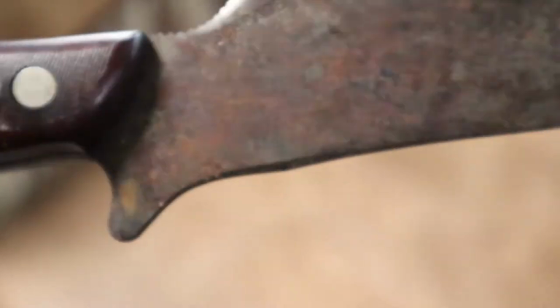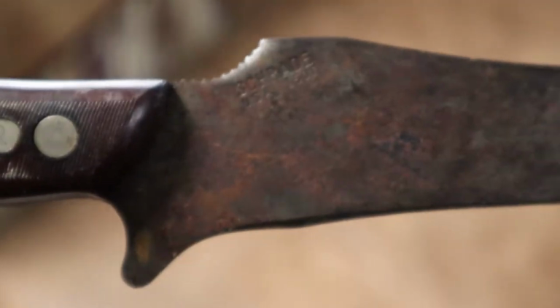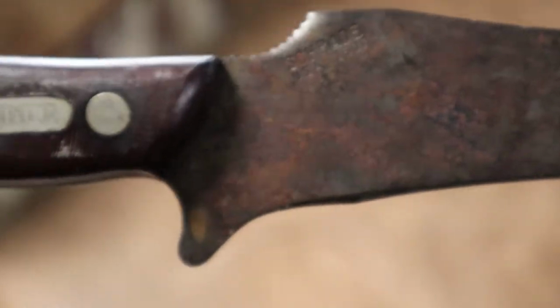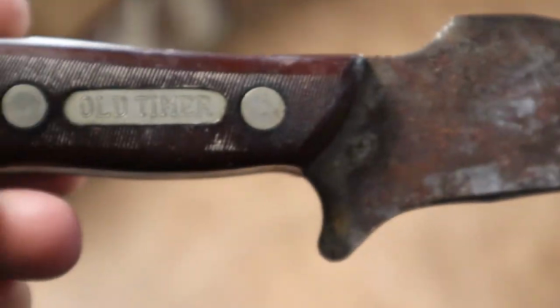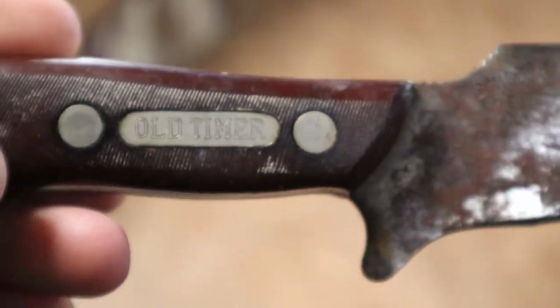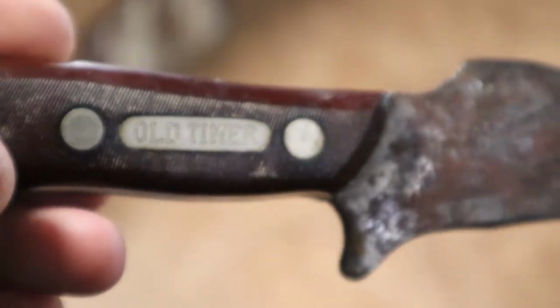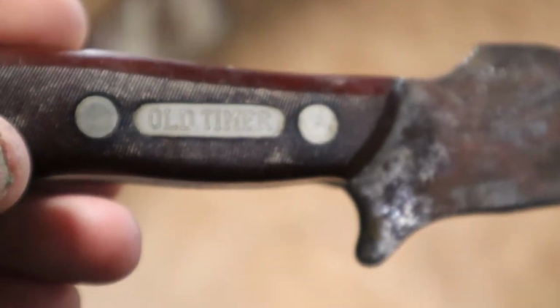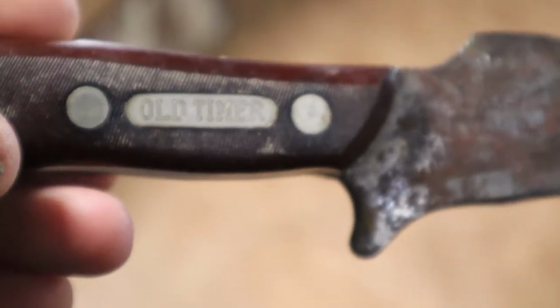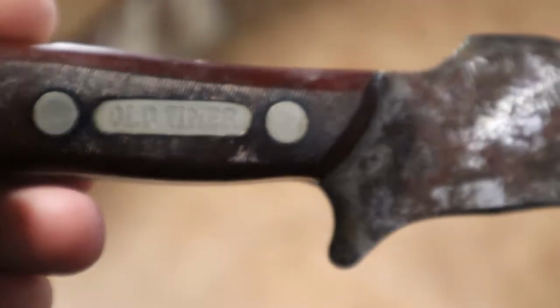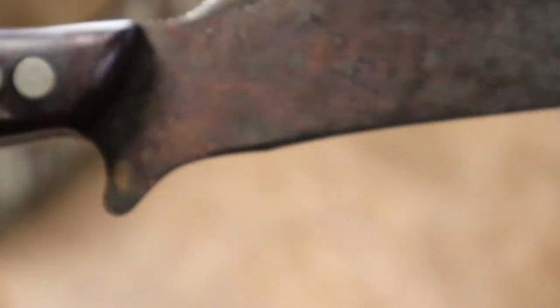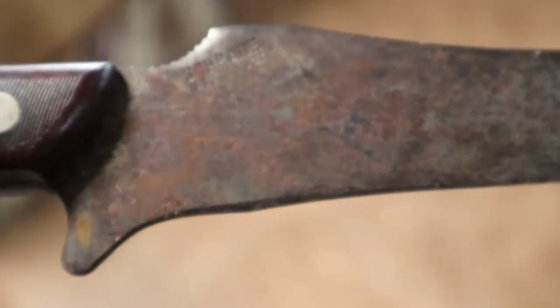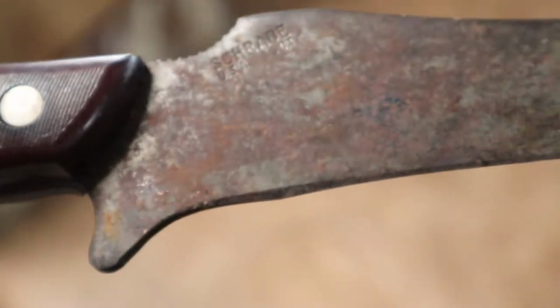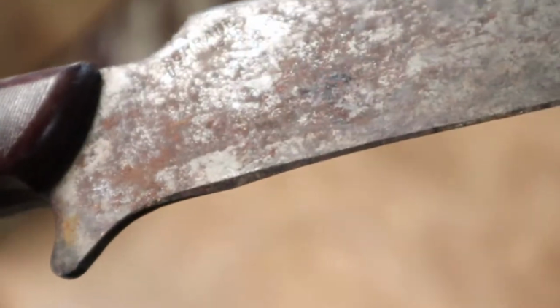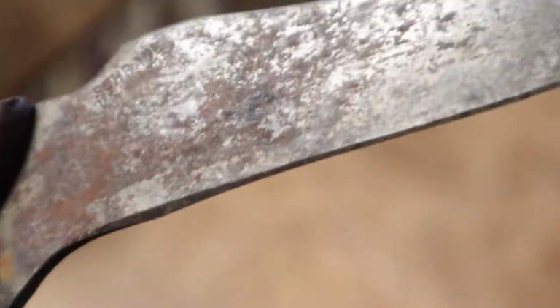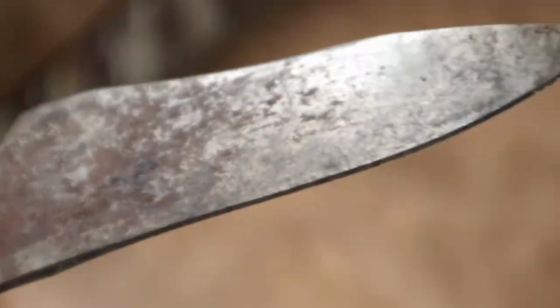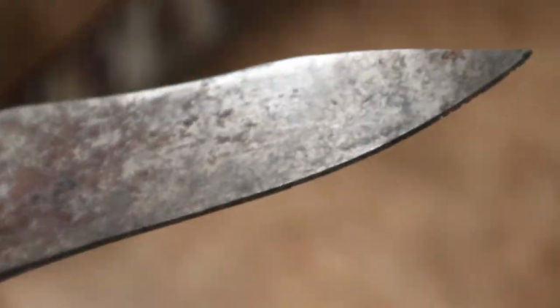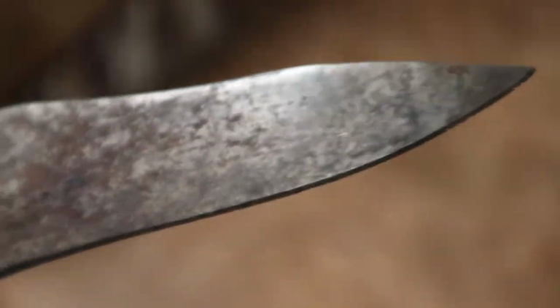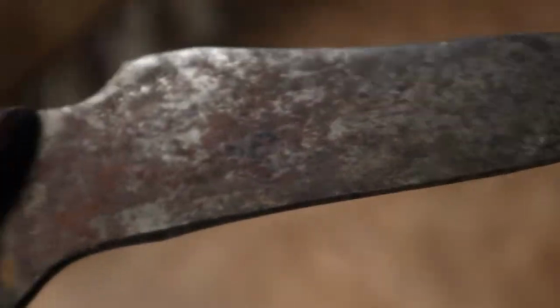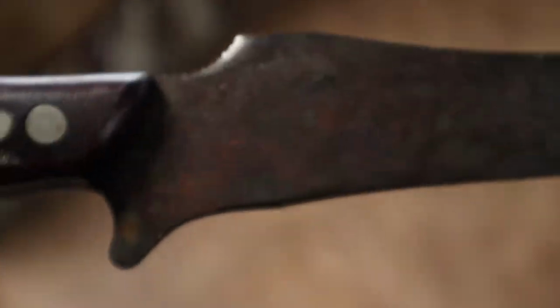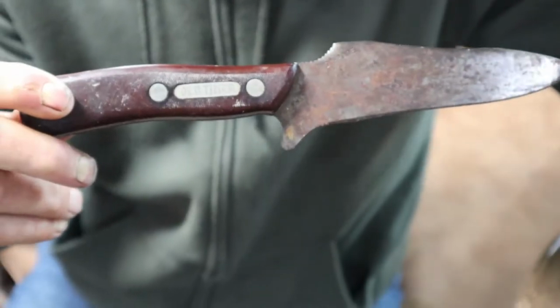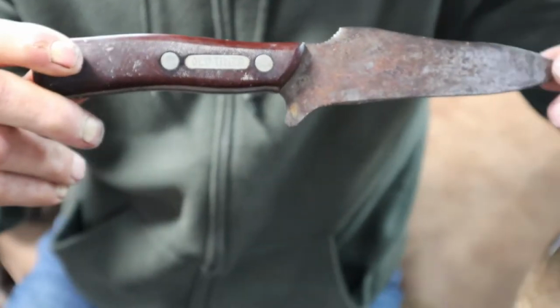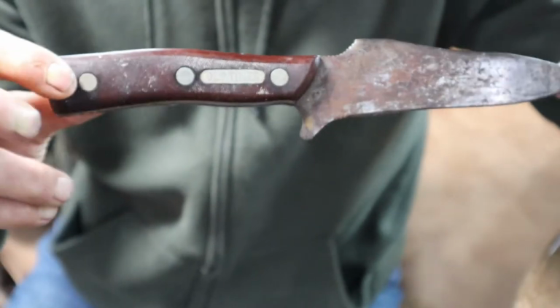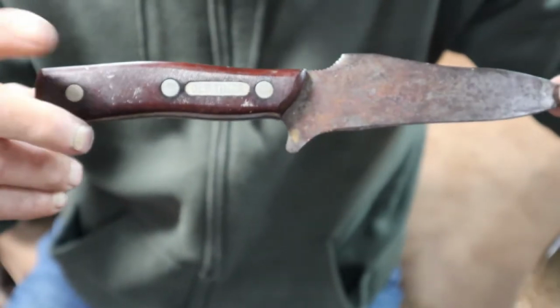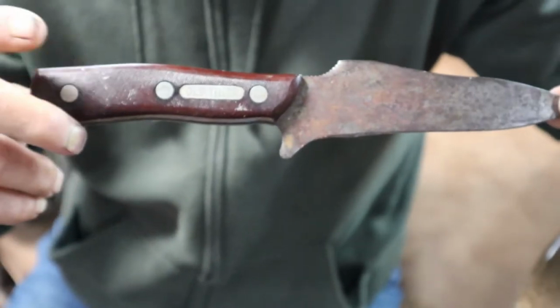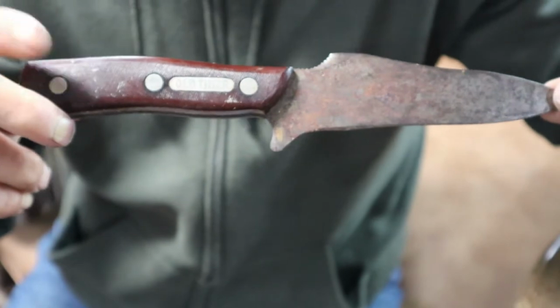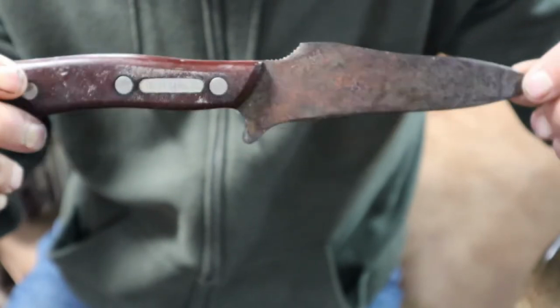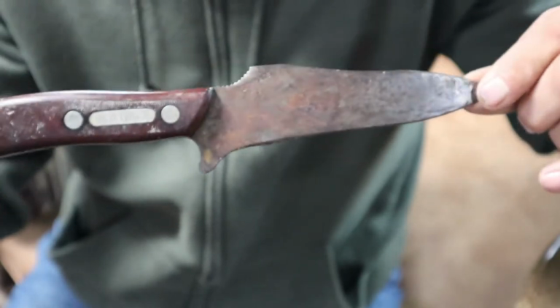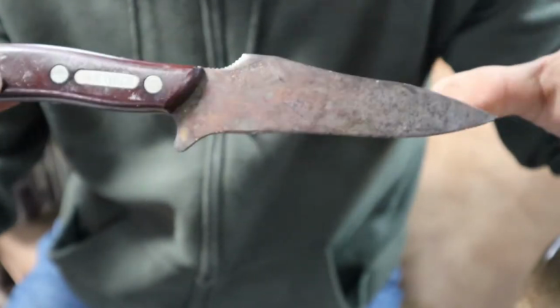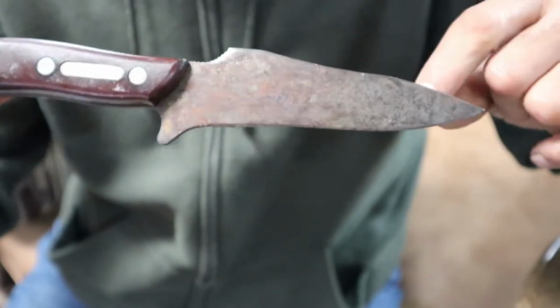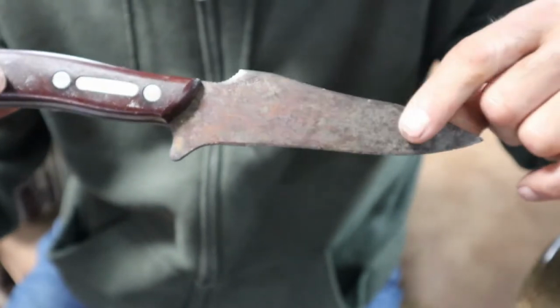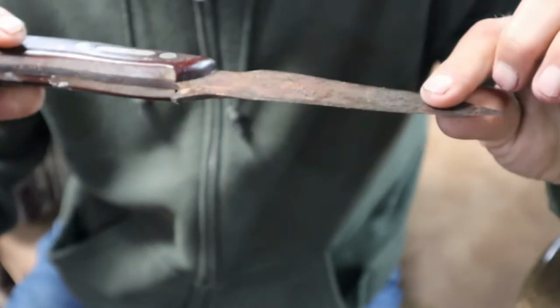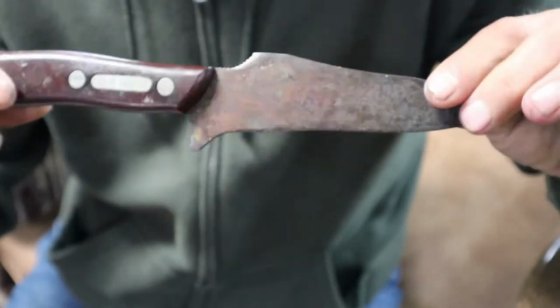It was given to me by my grandfather before he died. You might have seen me in a video a few months ago doing knife throwing. This thing is well patinated — you've got some work to do to this sucker. Now, we're not going to spend any time on the handle of this Schrade Old Timer knife today, but more so on this blade.